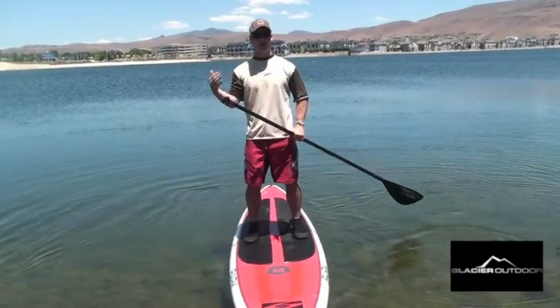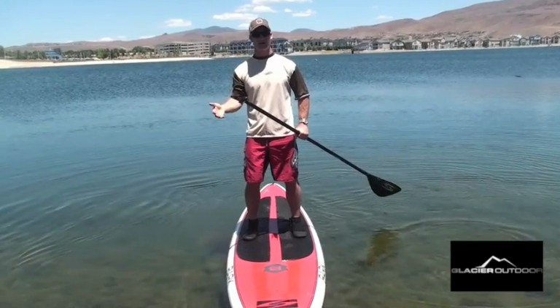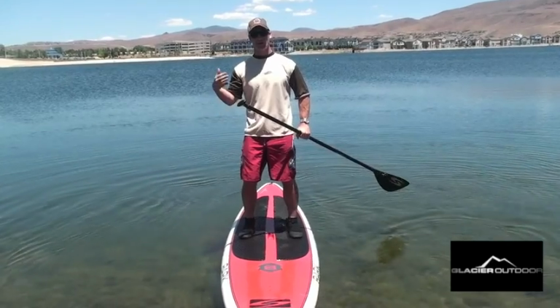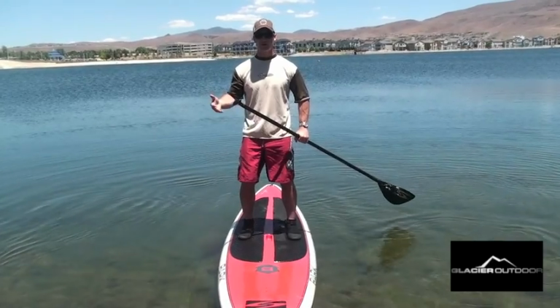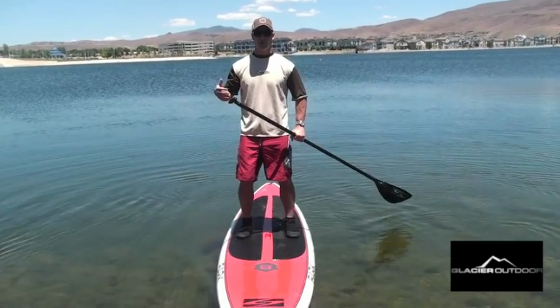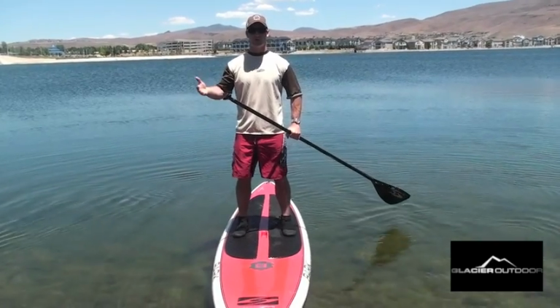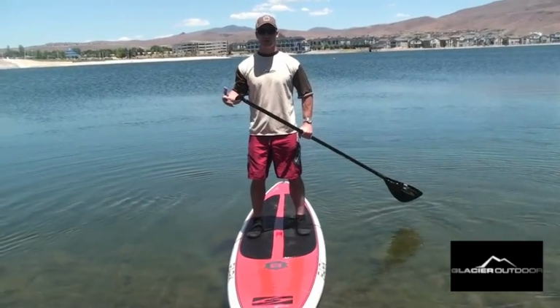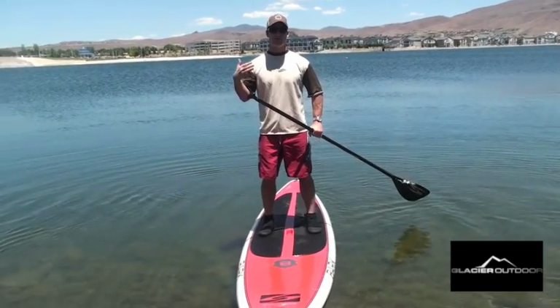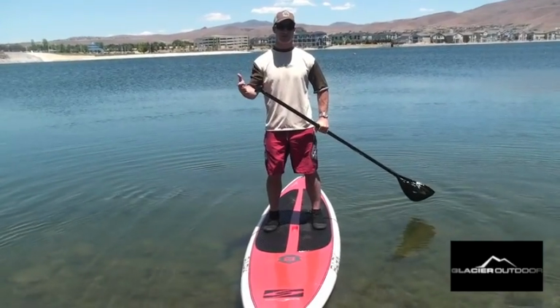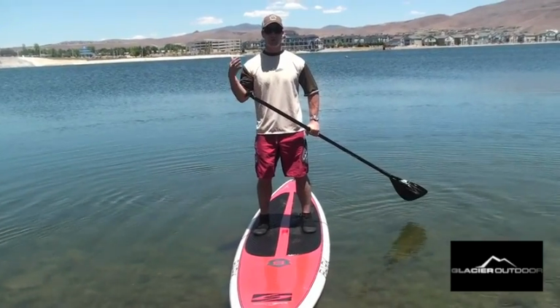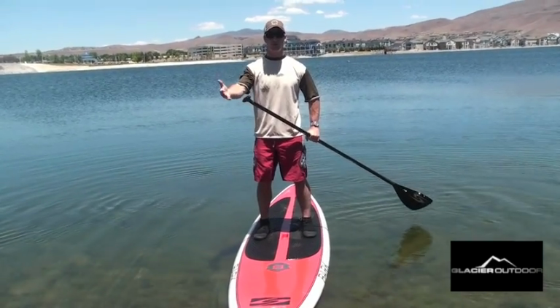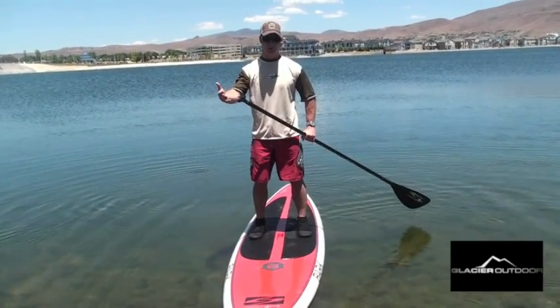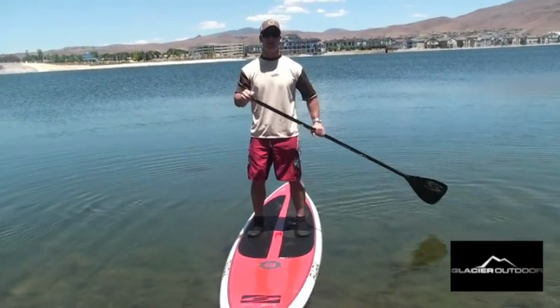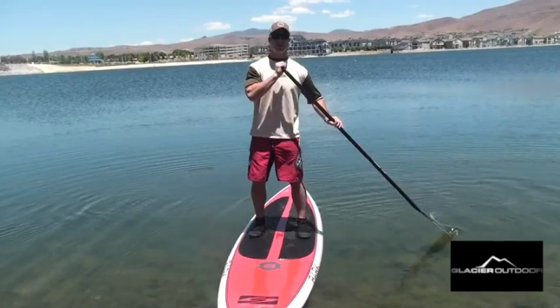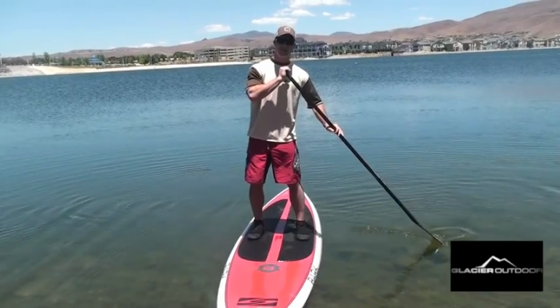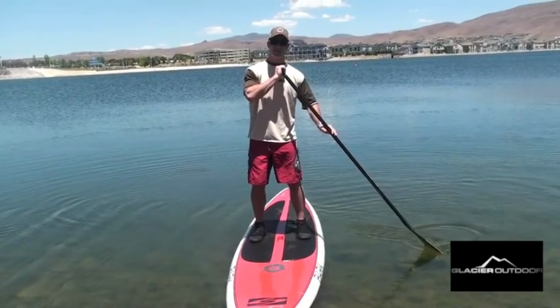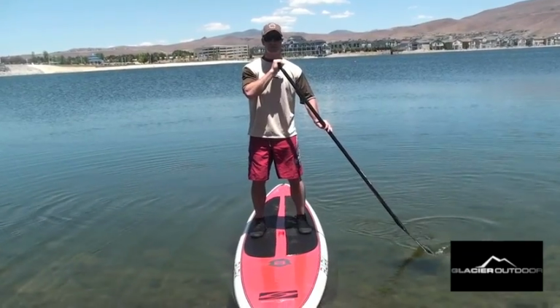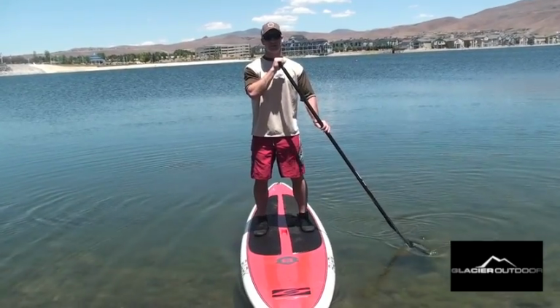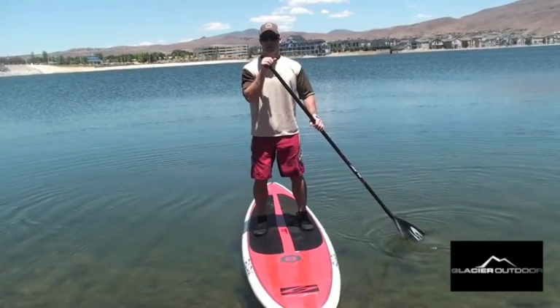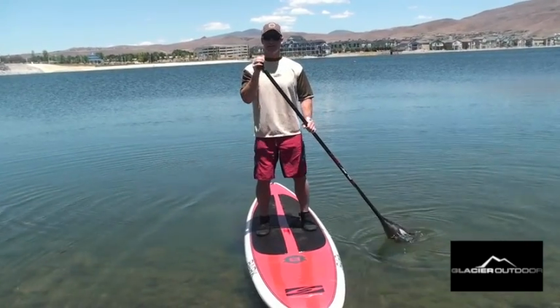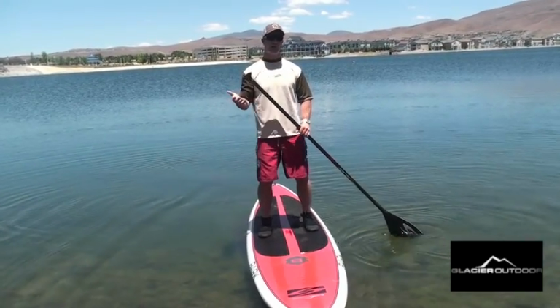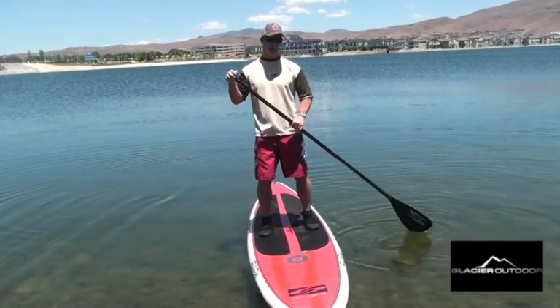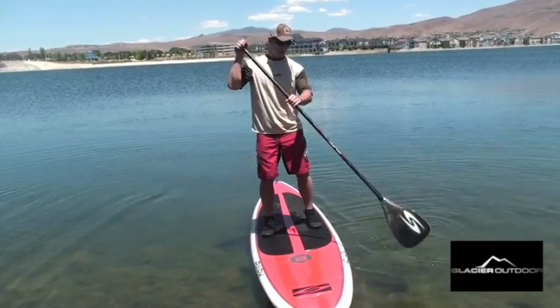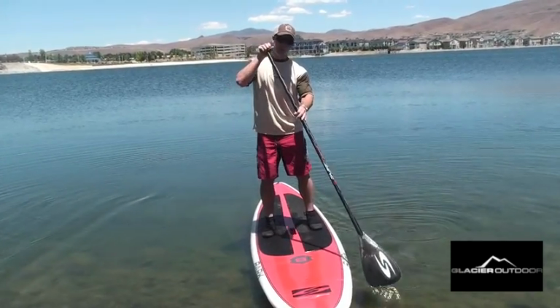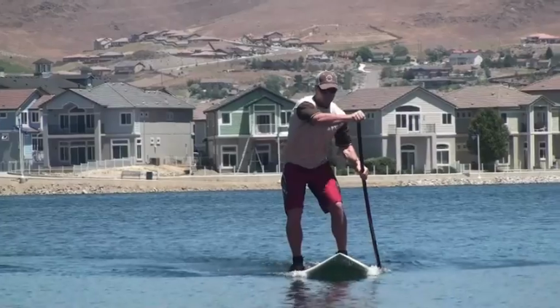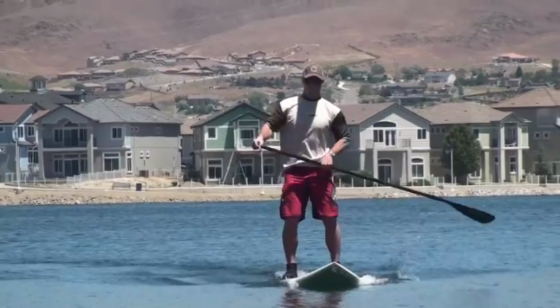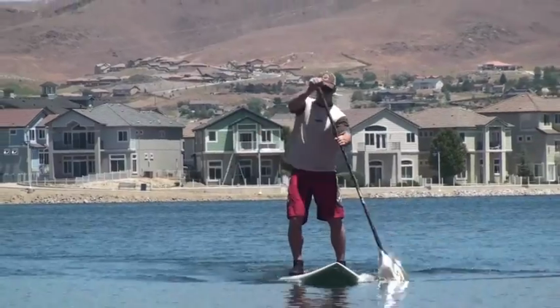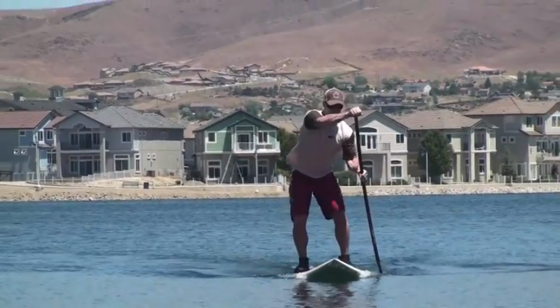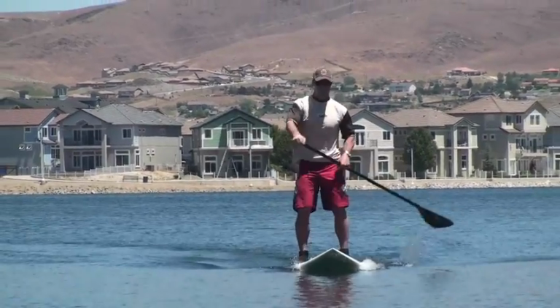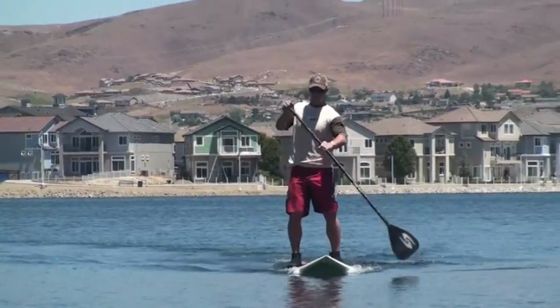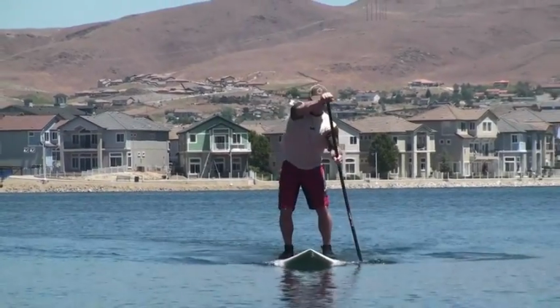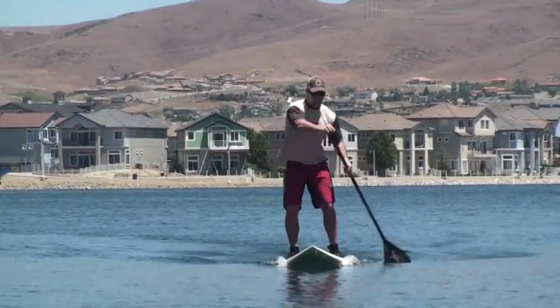If we're out on the lake, the ocean, or the river and we're trying to be efficient and move forward as quickly and efficiently as possible, we're going to want our paddle to be as close to the board as possible and as vertical as possible, driving us in a straight line.